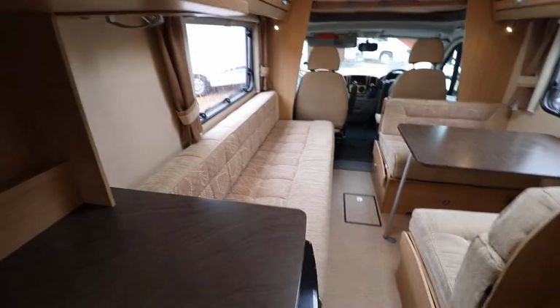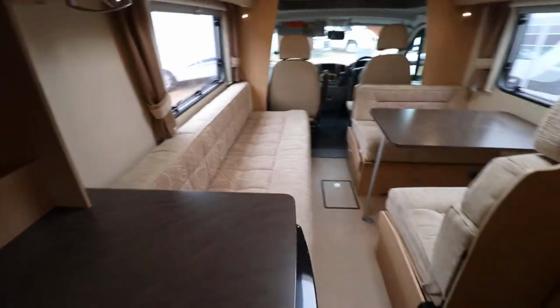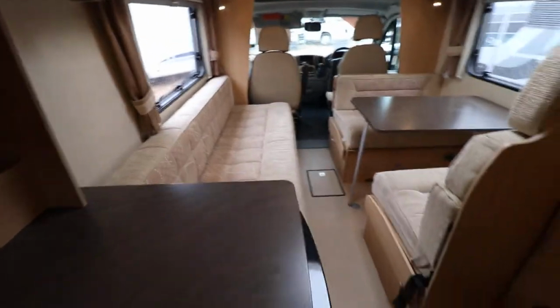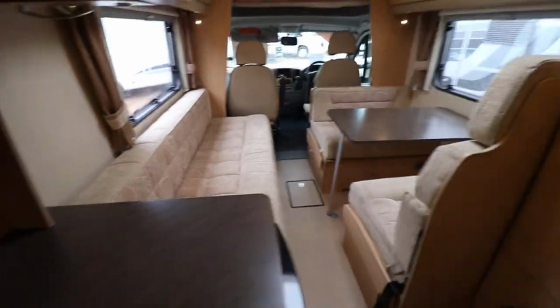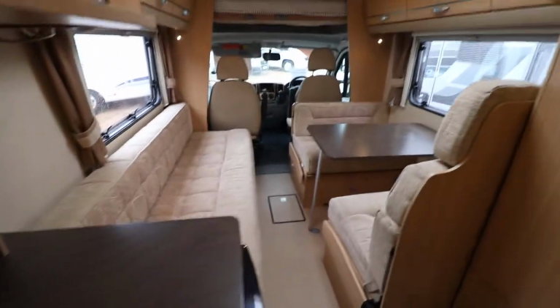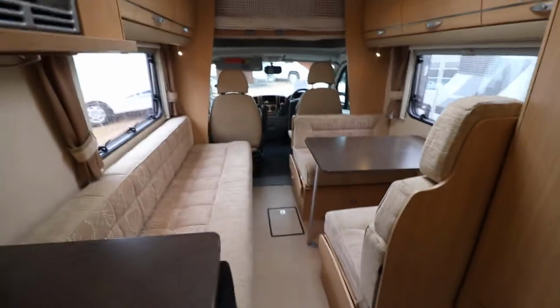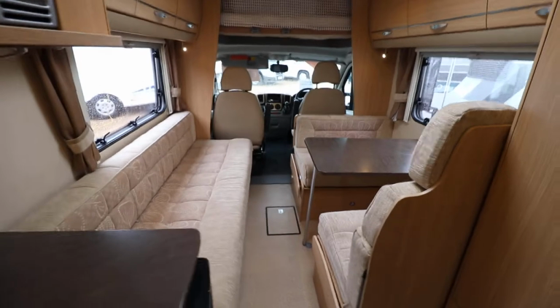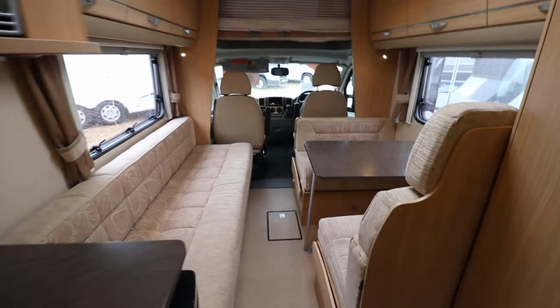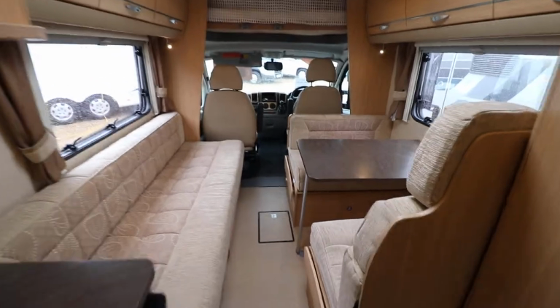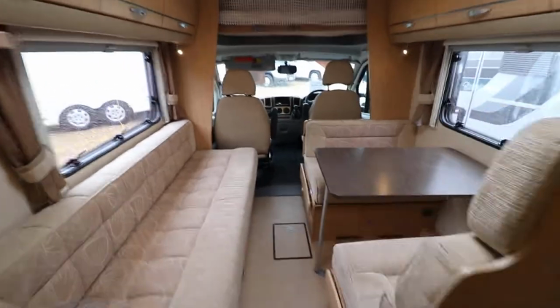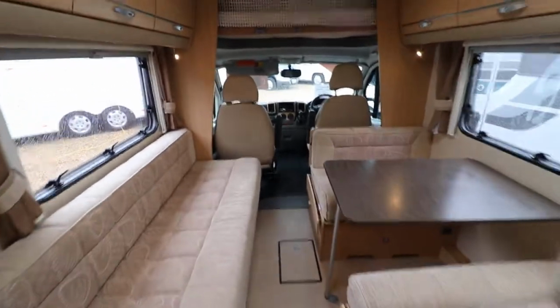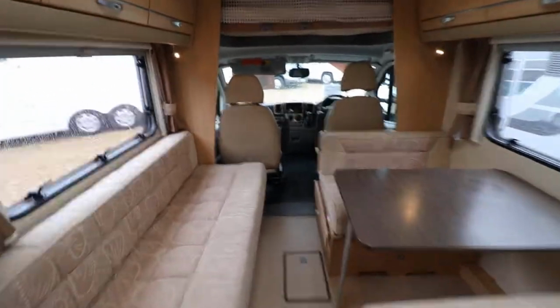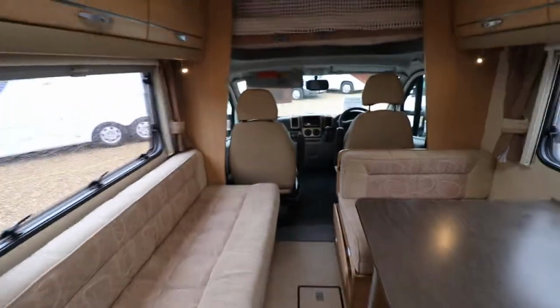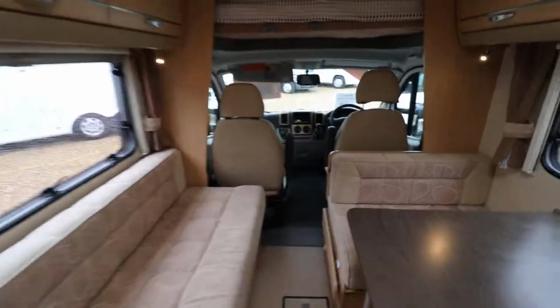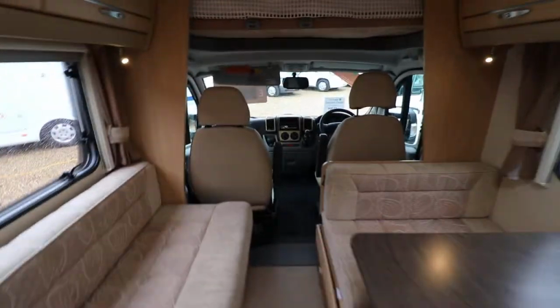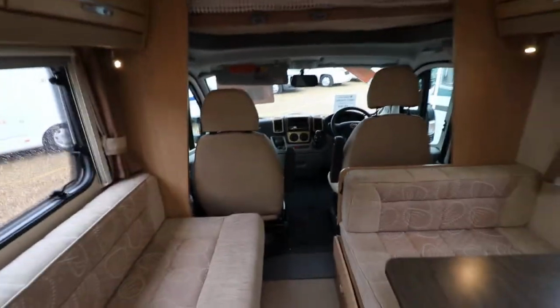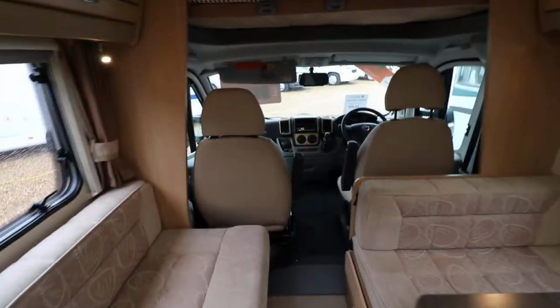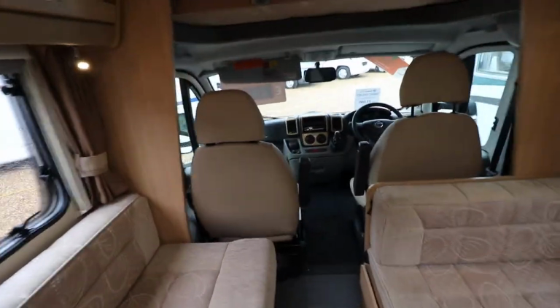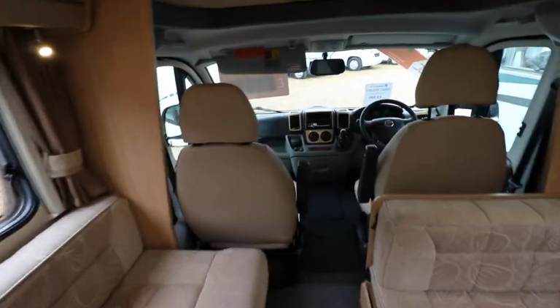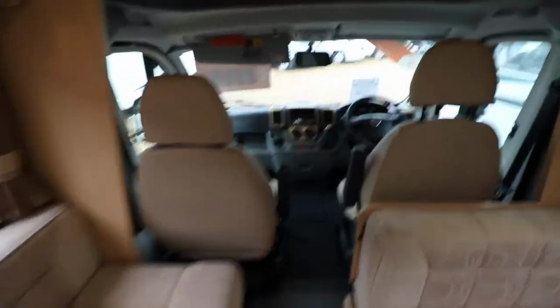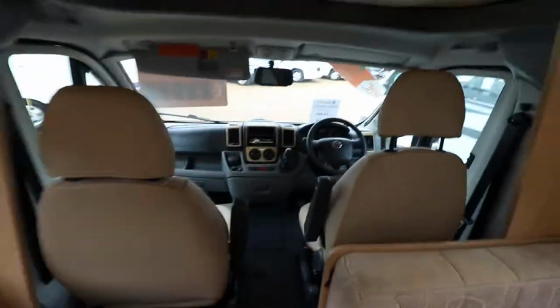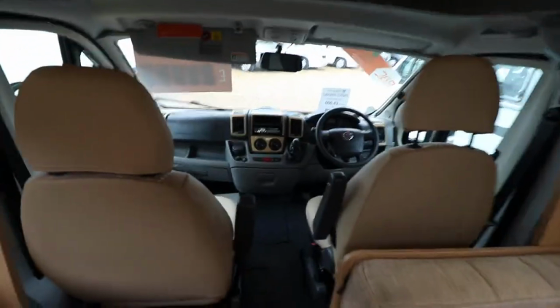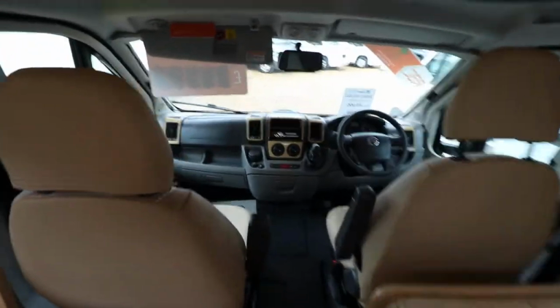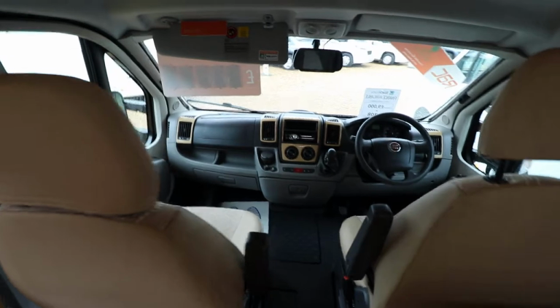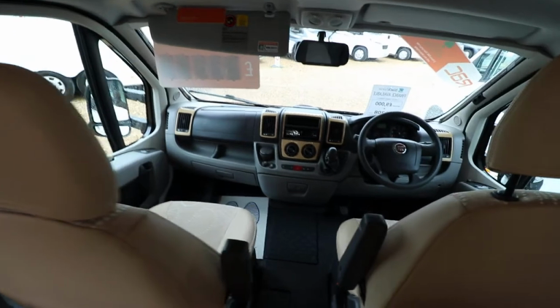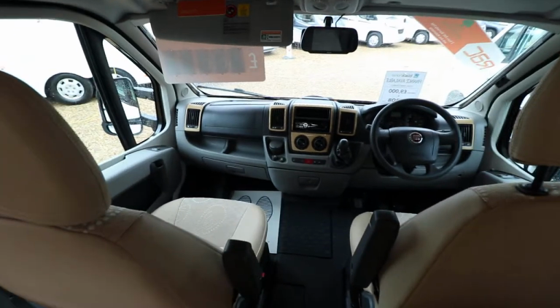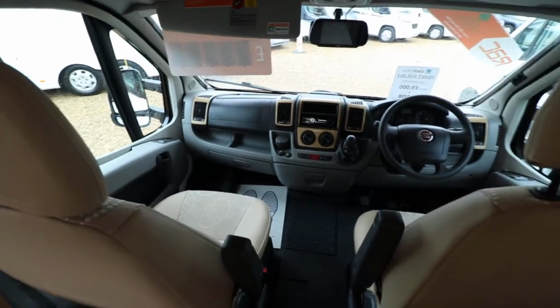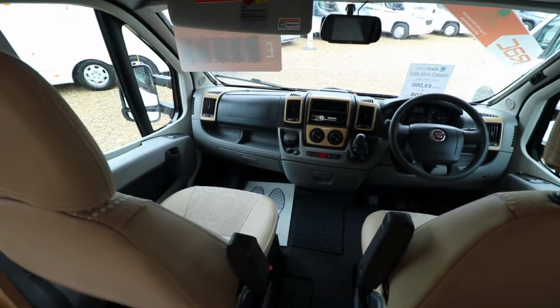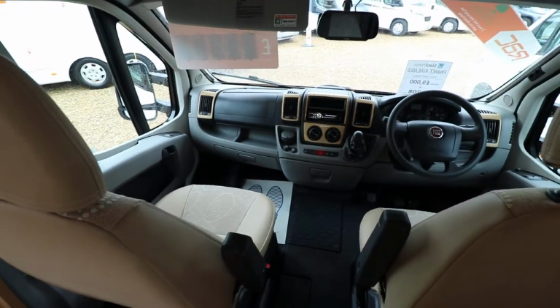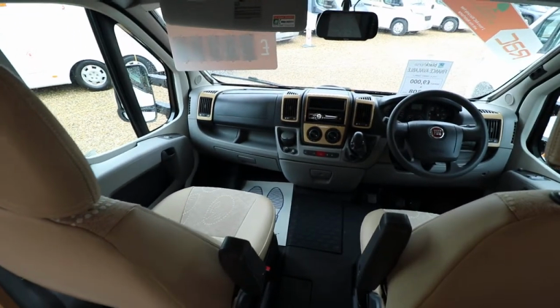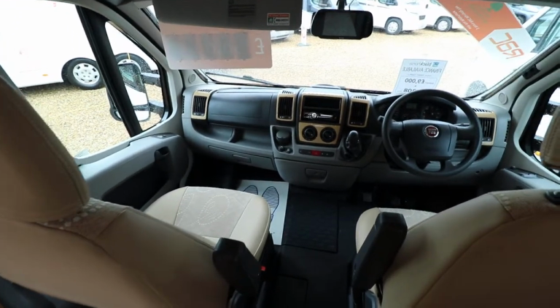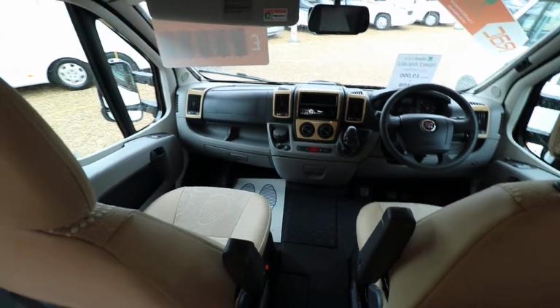Then into the cab area there is a reversing camera. You've got a radio CD player. There are electric windows and mirrors and driver and passenger airbags.